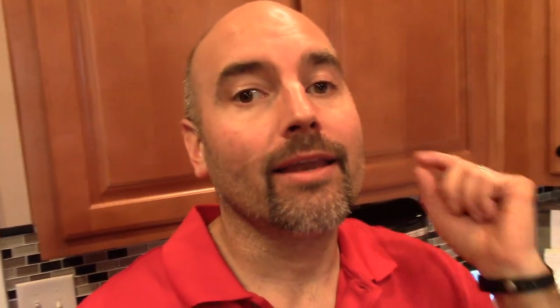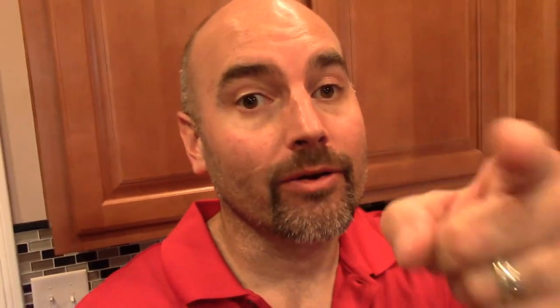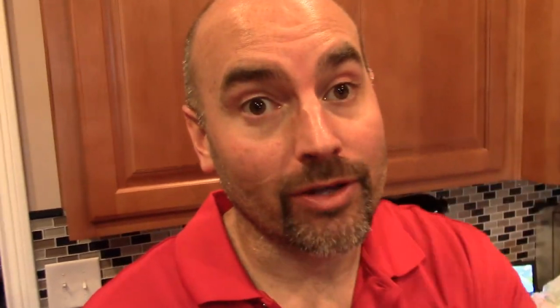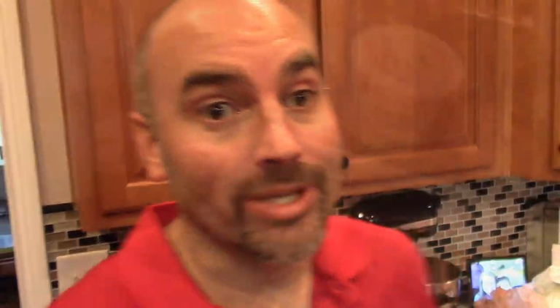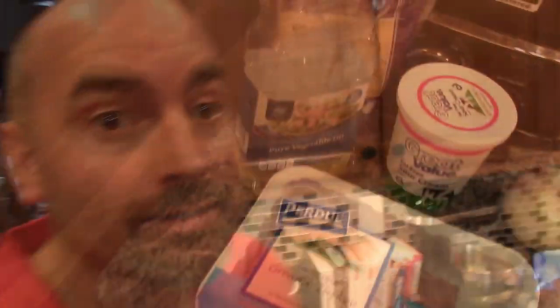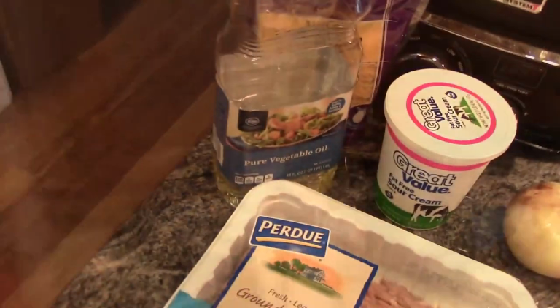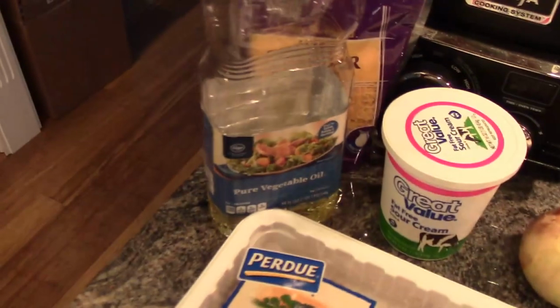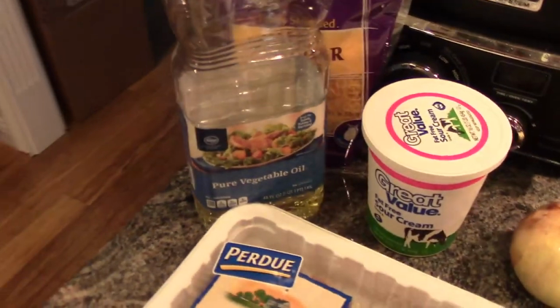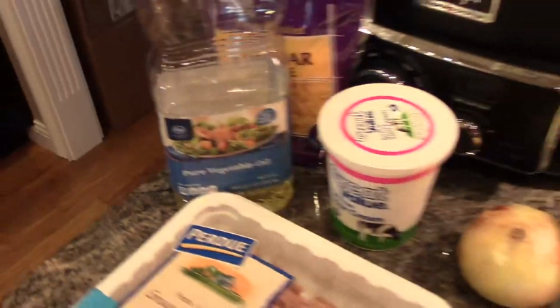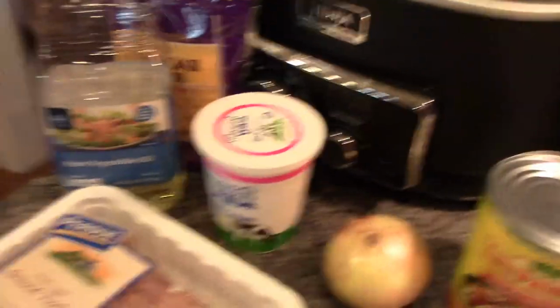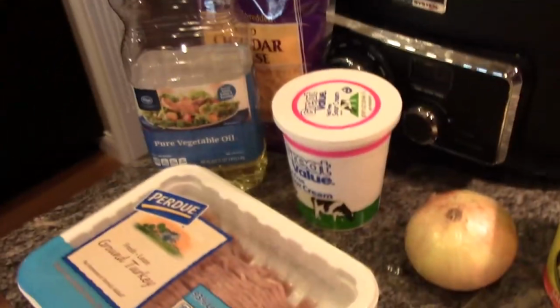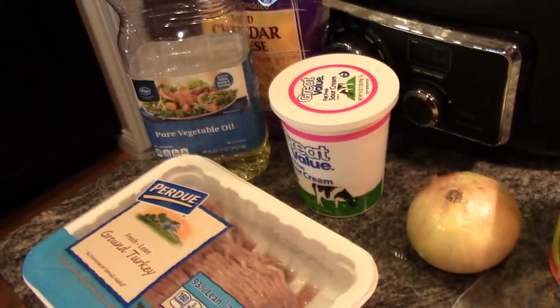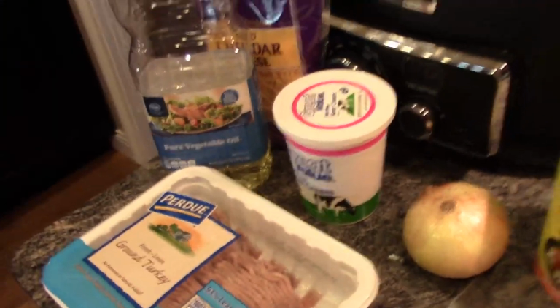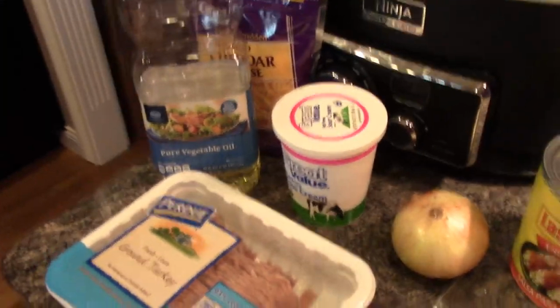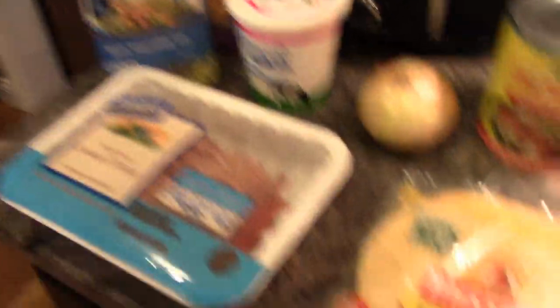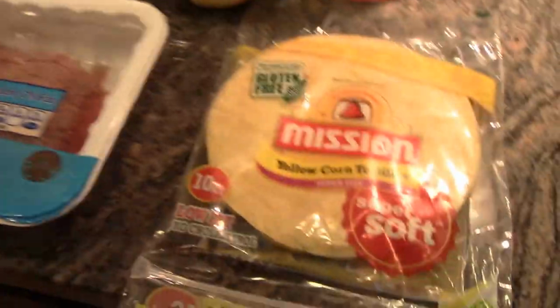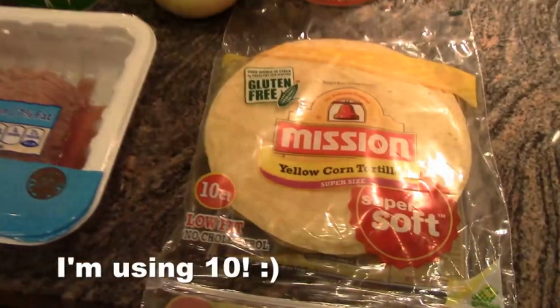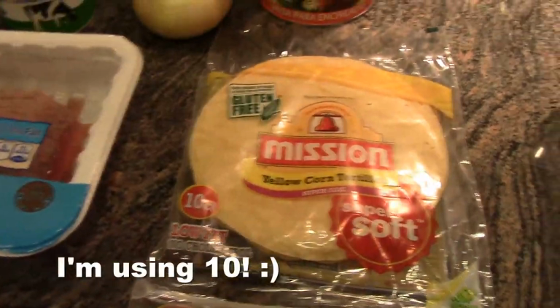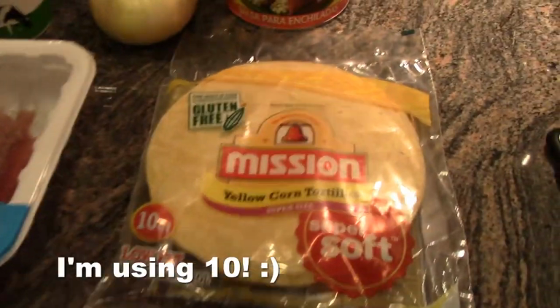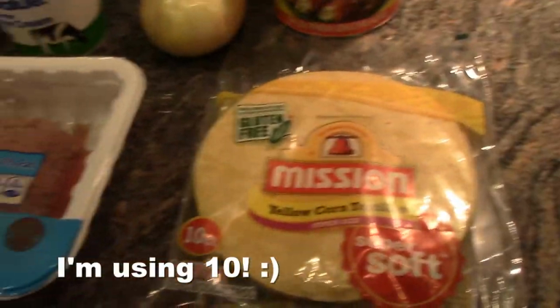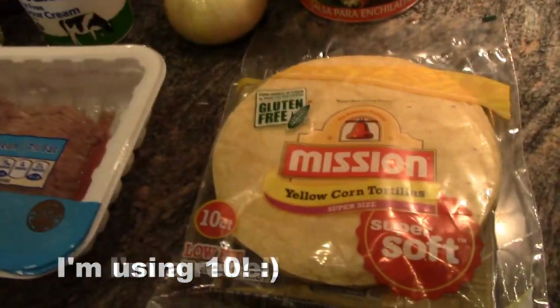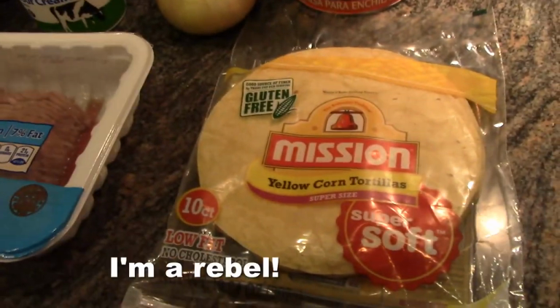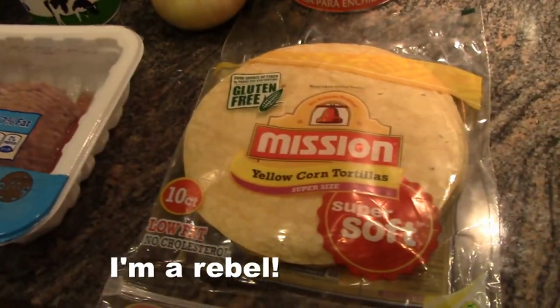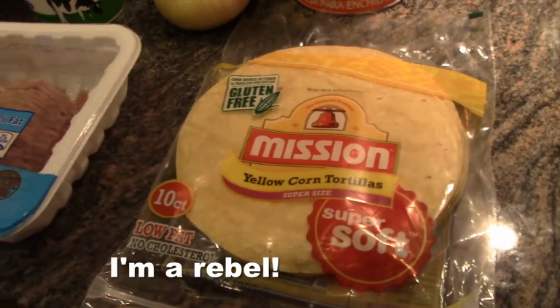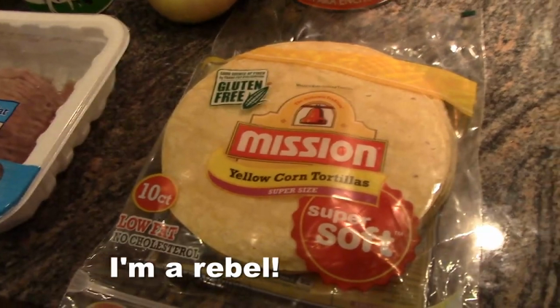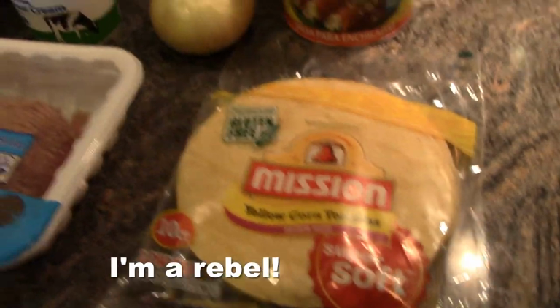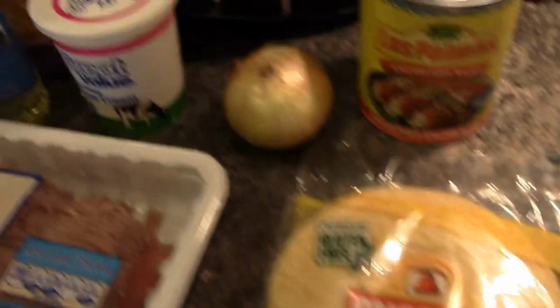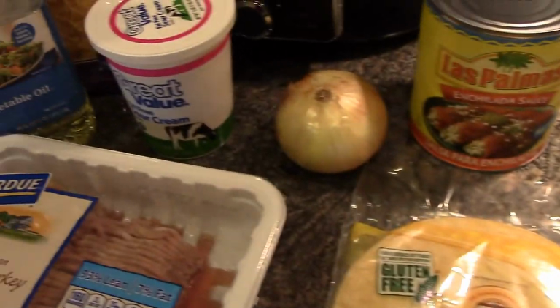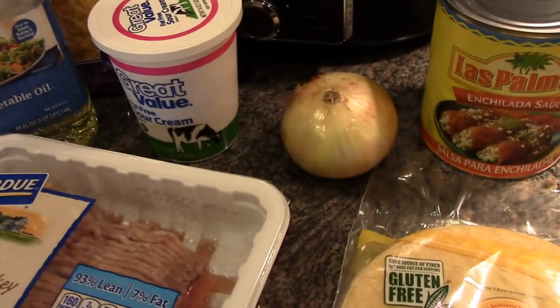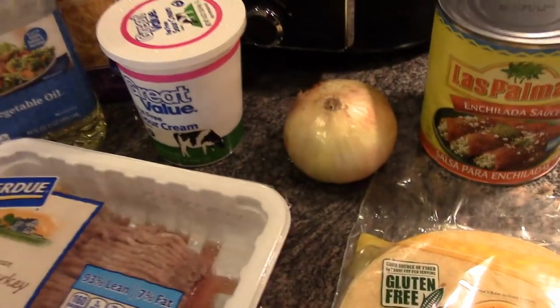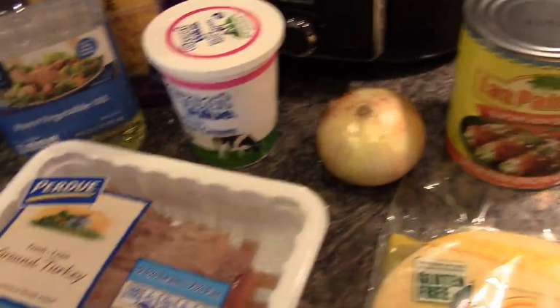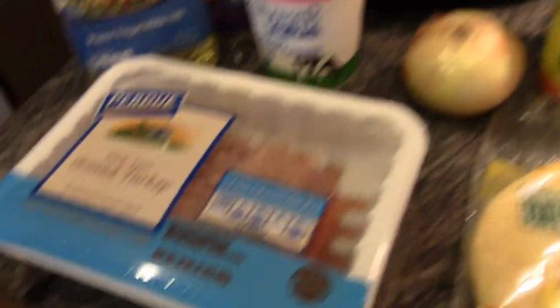Here is what you'll need: a little bit of vegetable oil, 12 corn tortillas — pretty sure they need to be corn — and a small yellow onion.